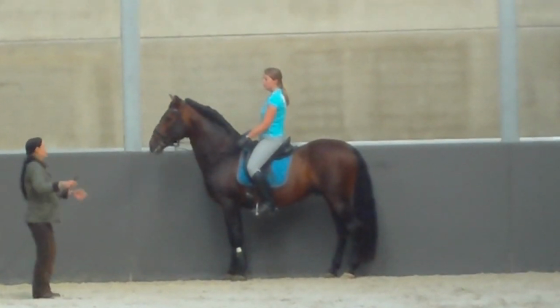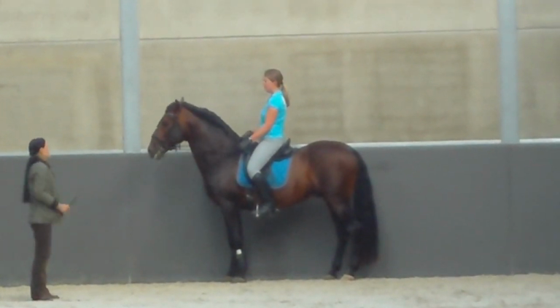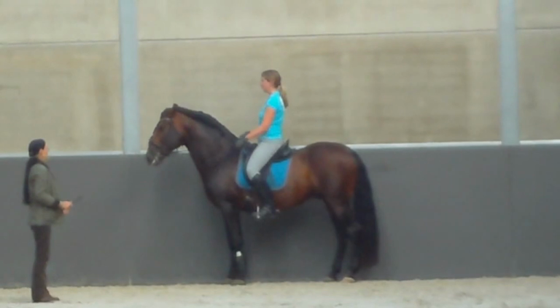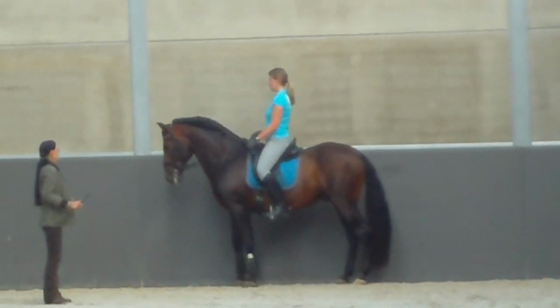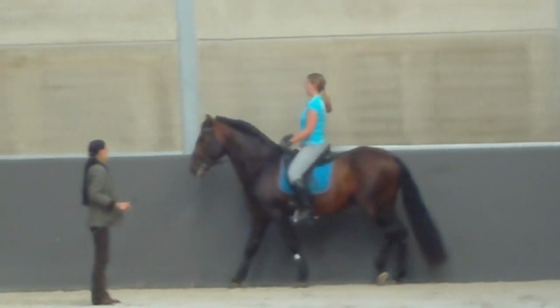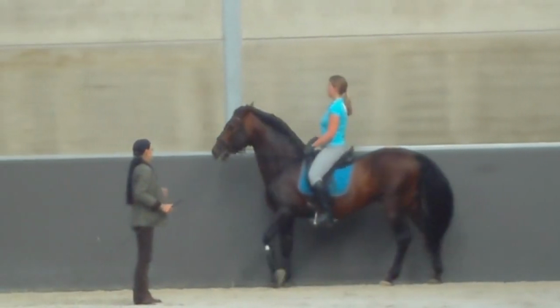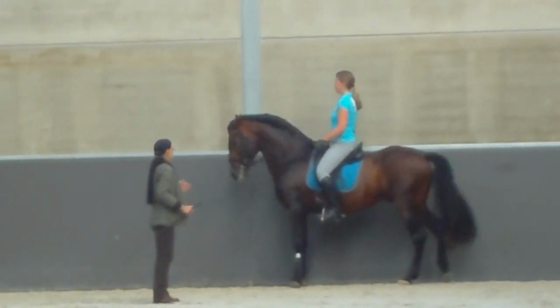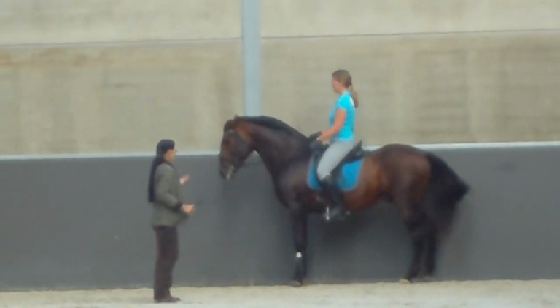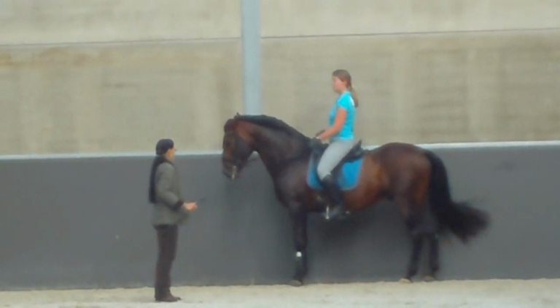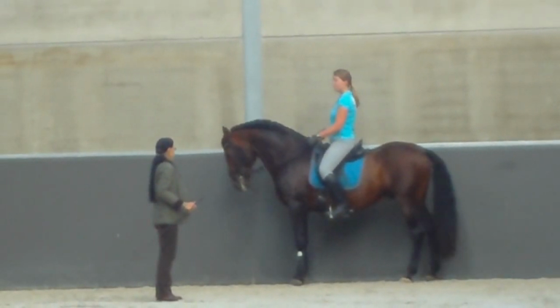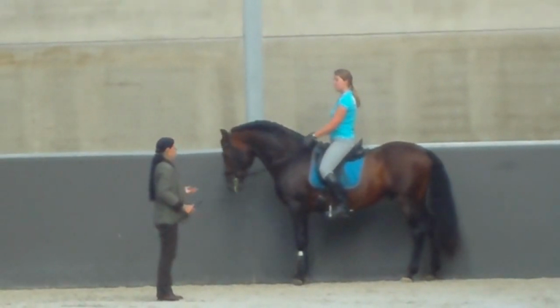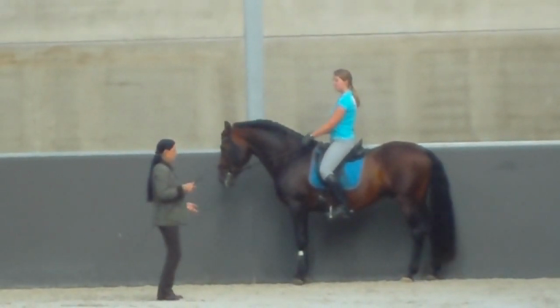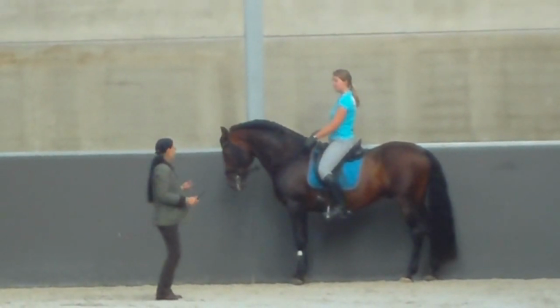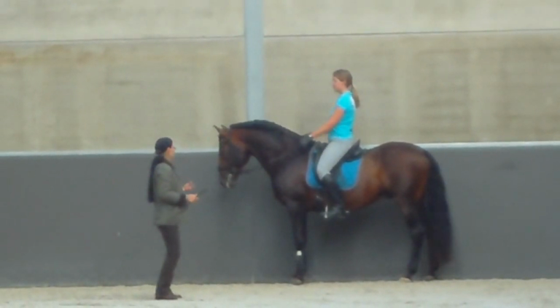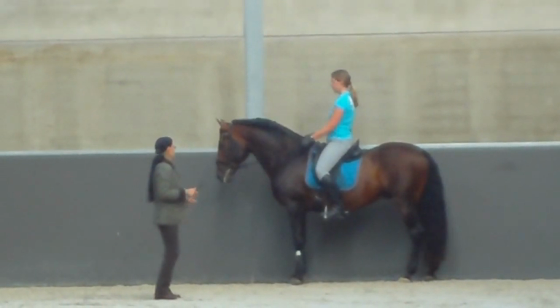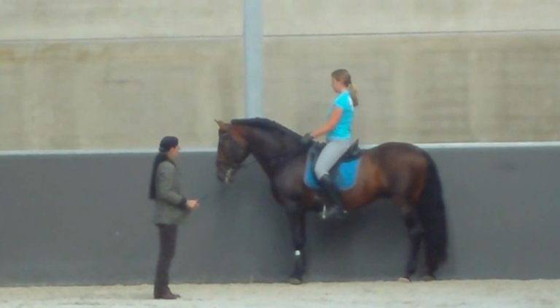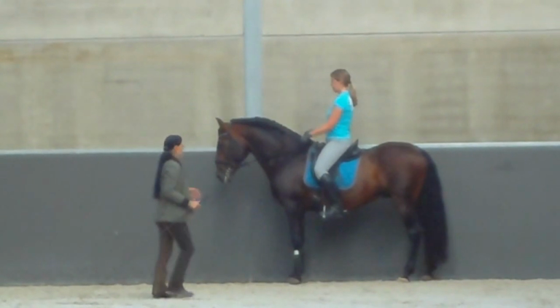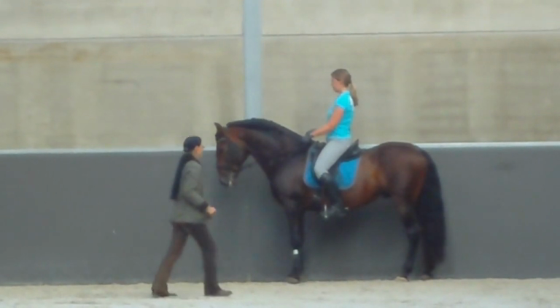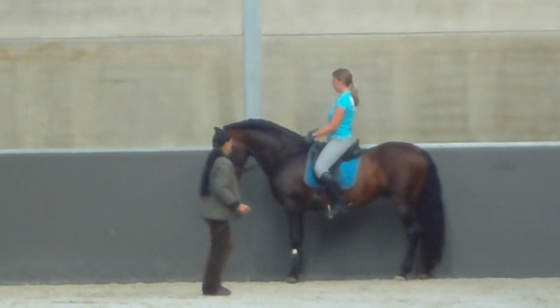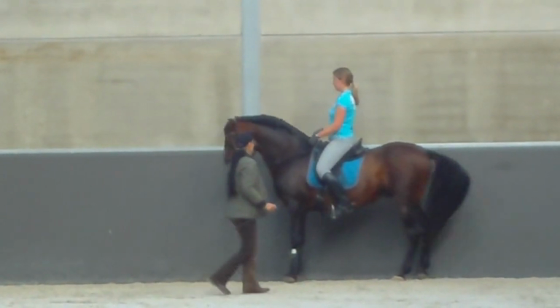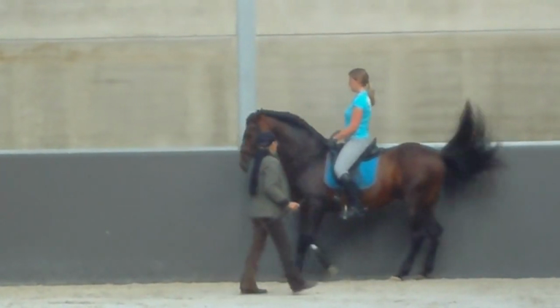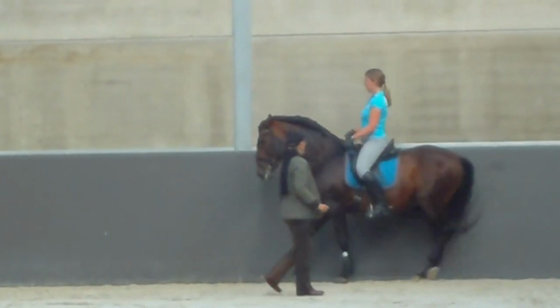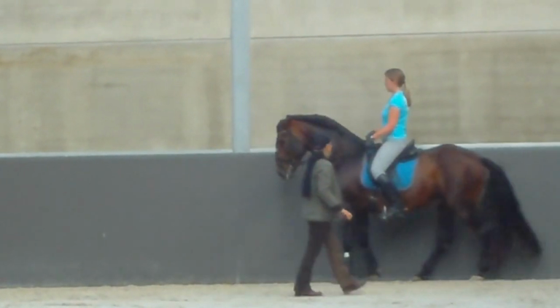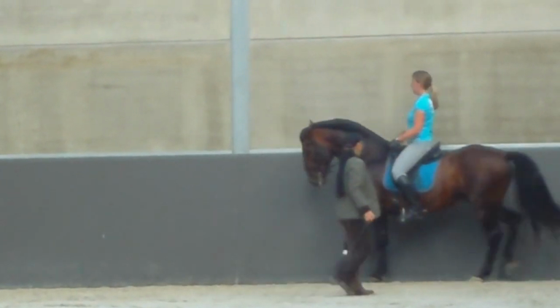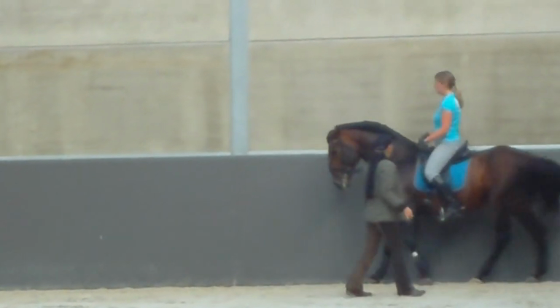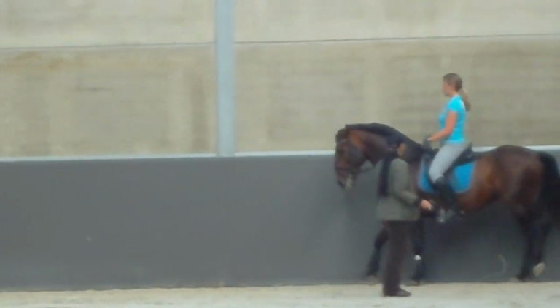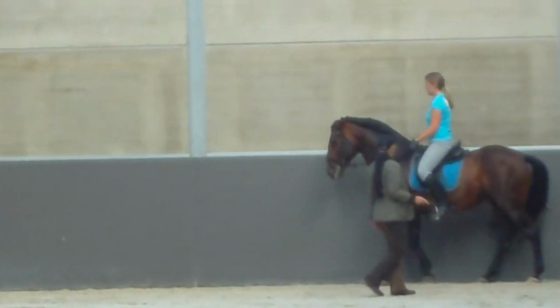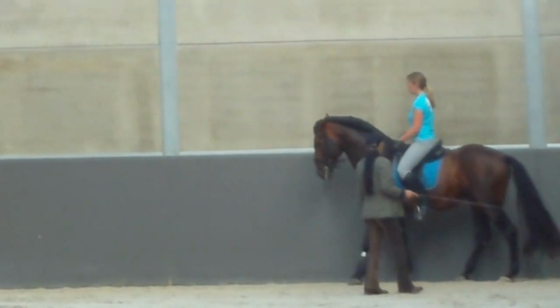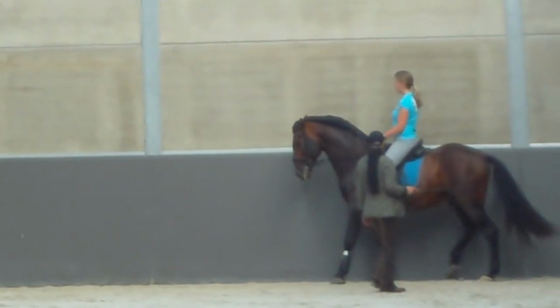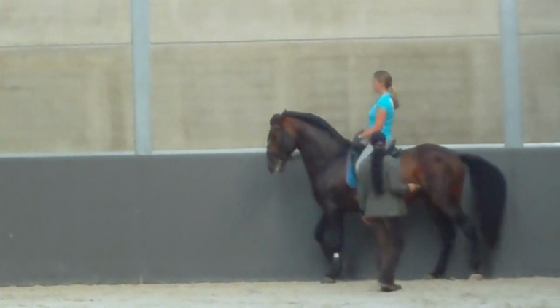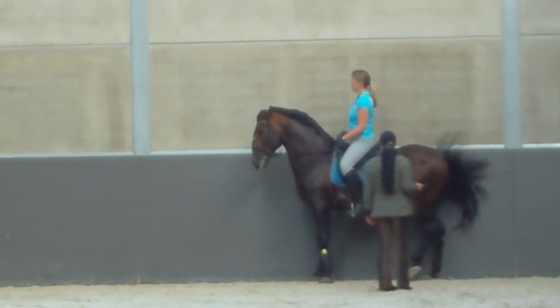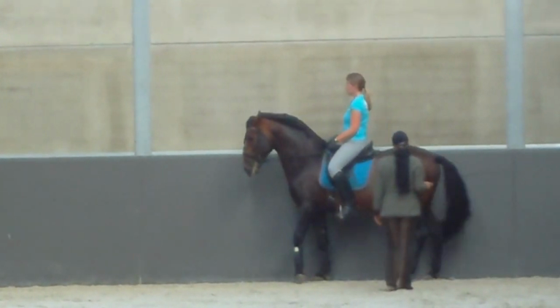Piaff gets completely nervous — no, no. This piaffe is a natural movement, so it's not up, rein back. Yes. And now, very gentle. Up, up, slow.